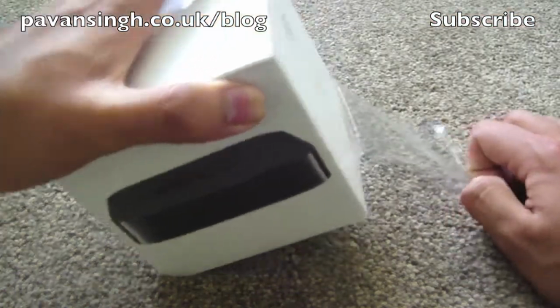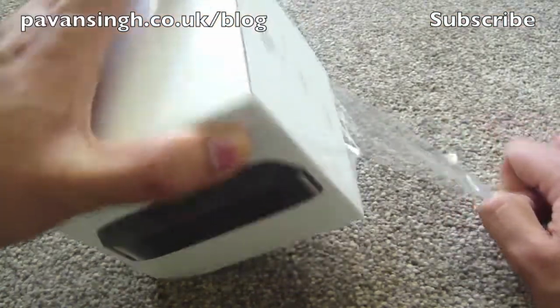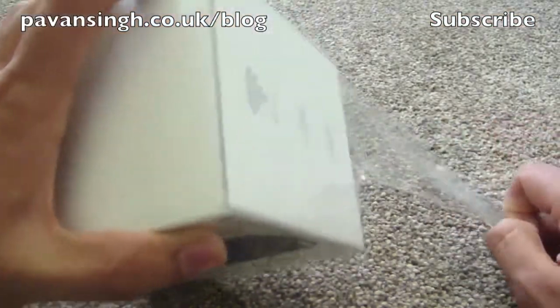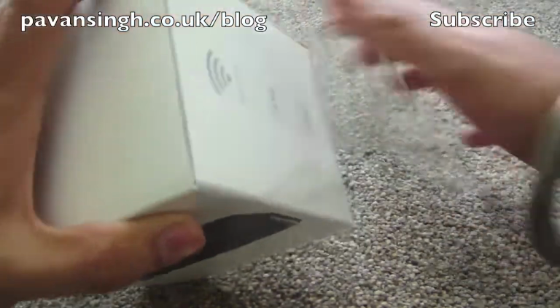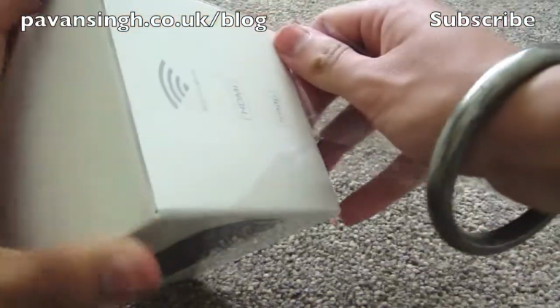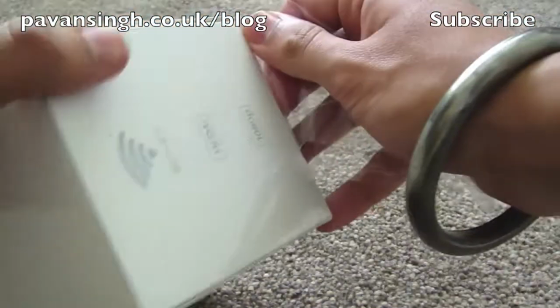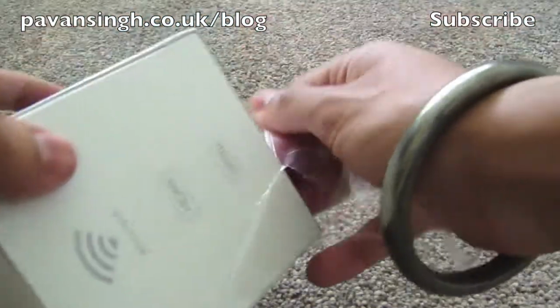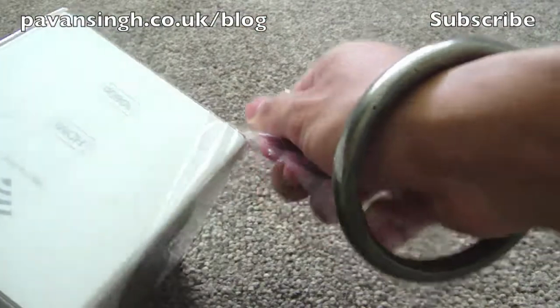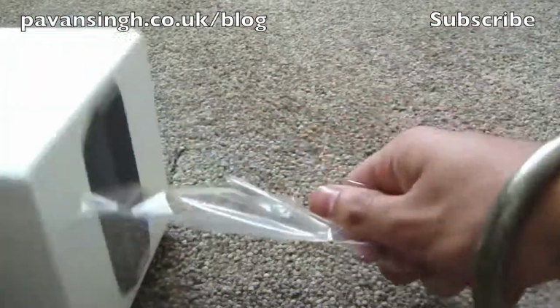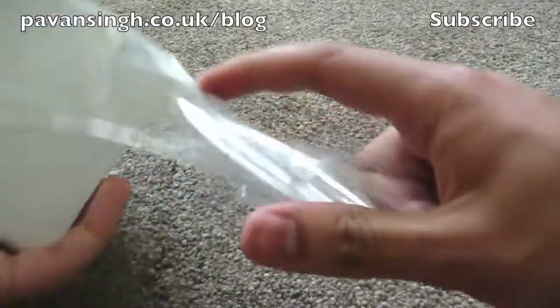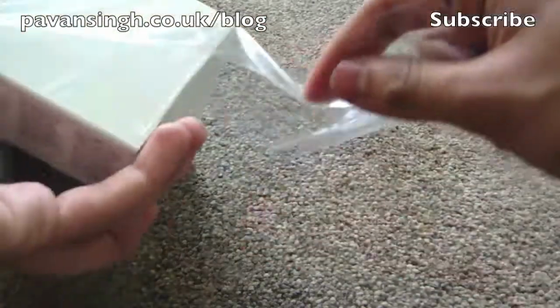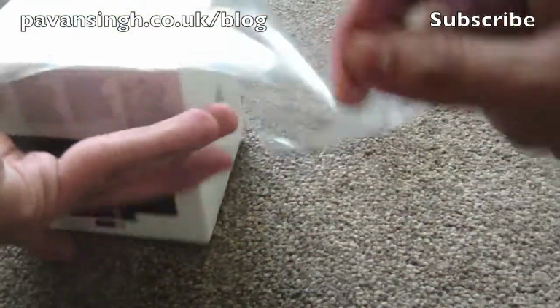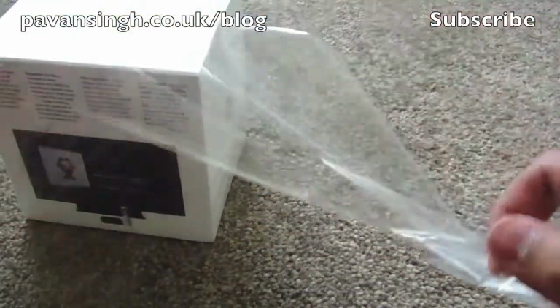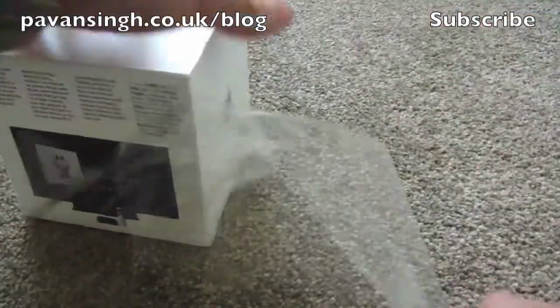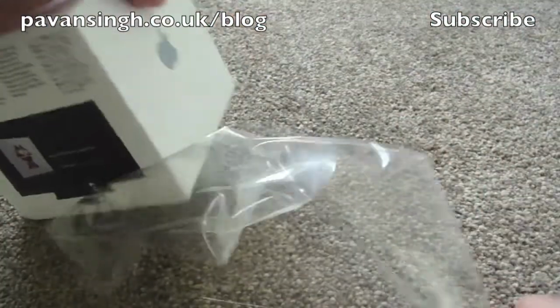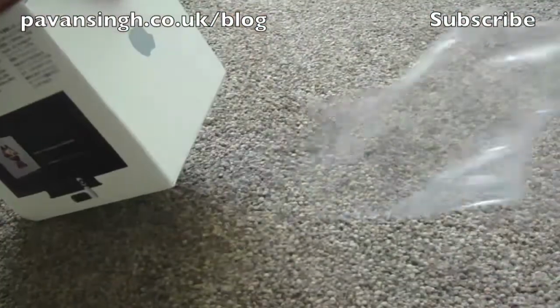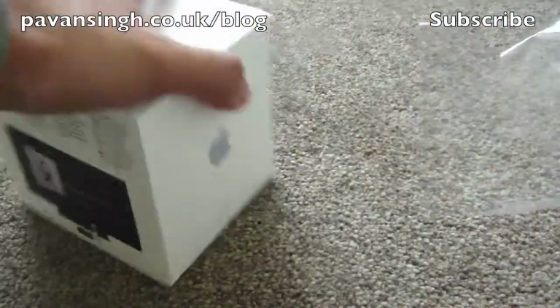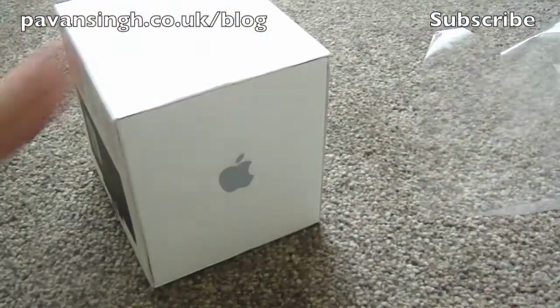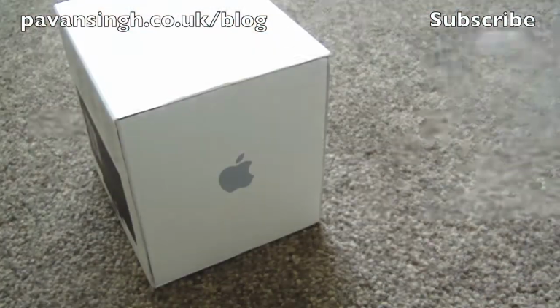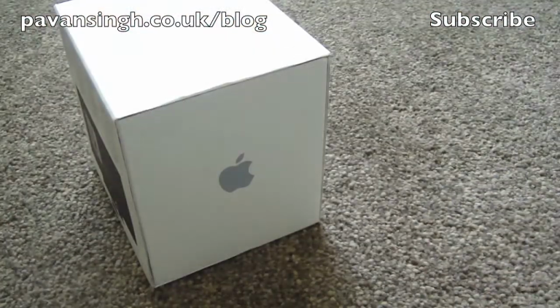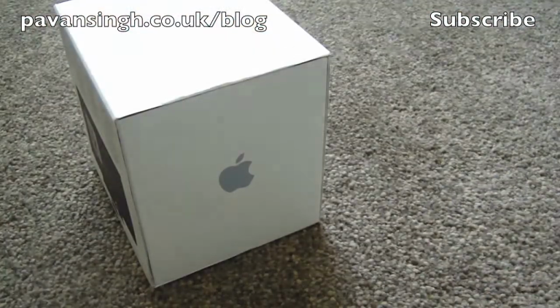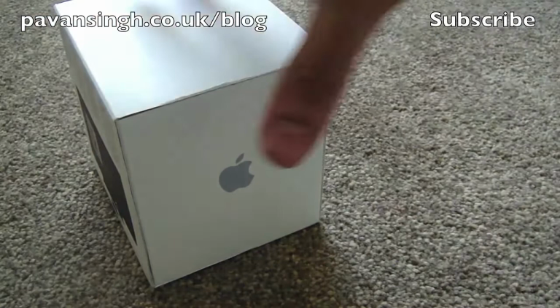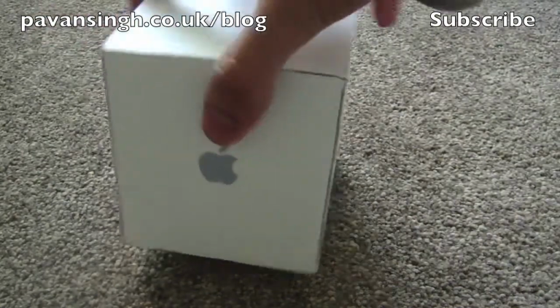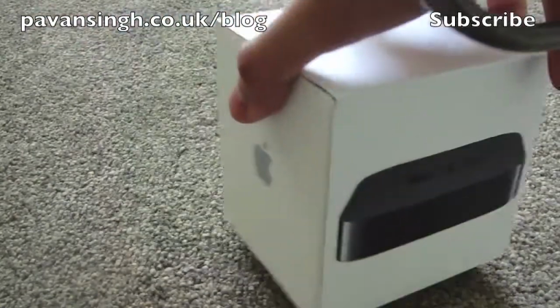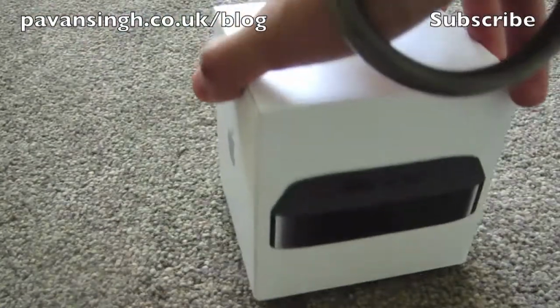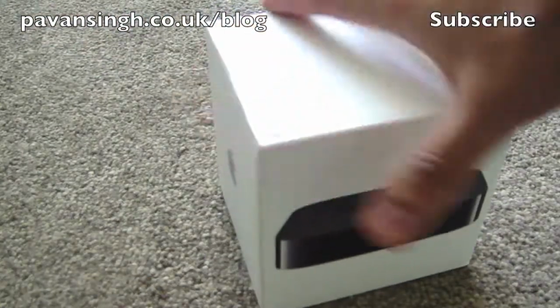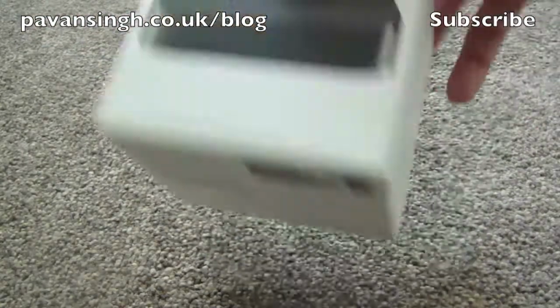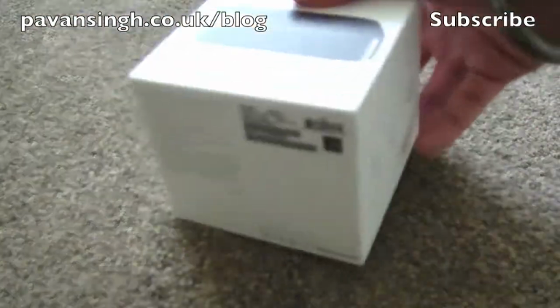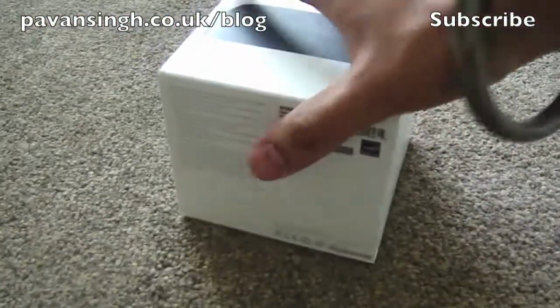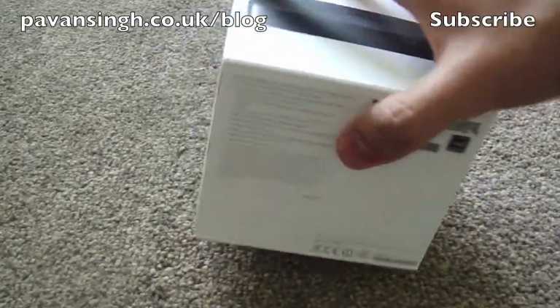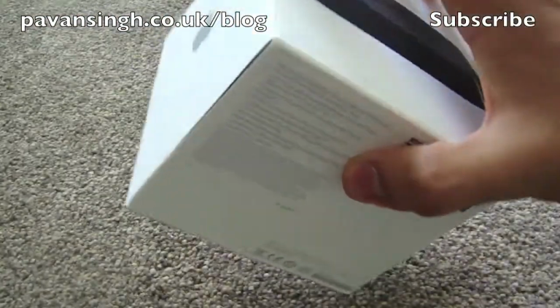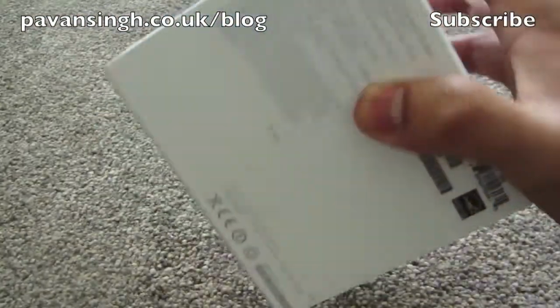In the UK, this costs £99. In Australia, it's $109, which works out to £66, so it's a third off, pretty much. So it's quite a big price difference.